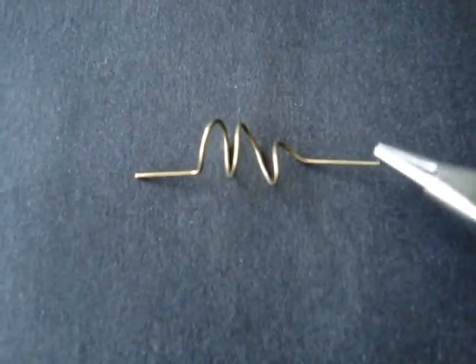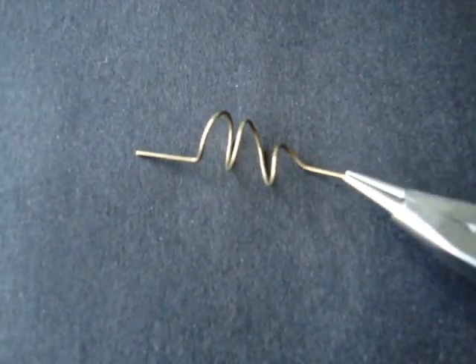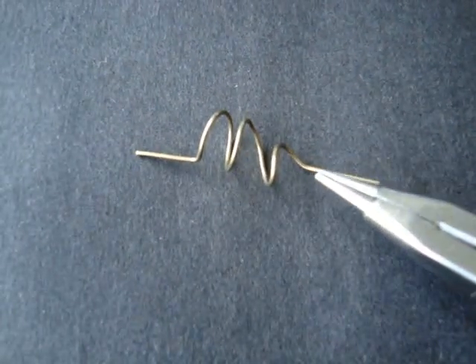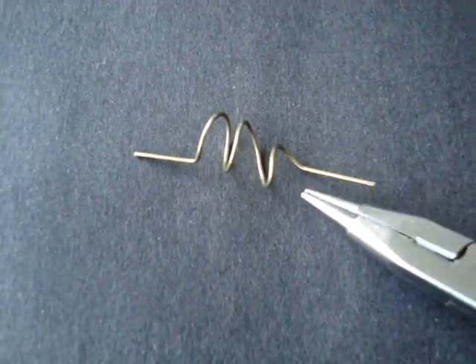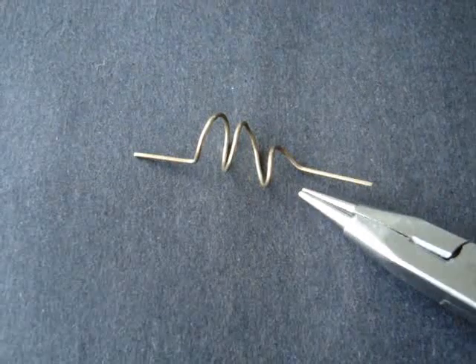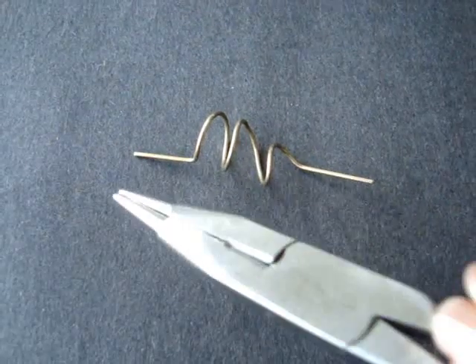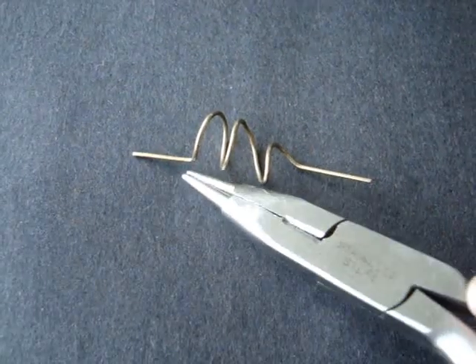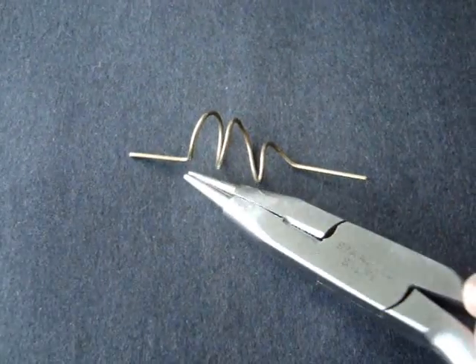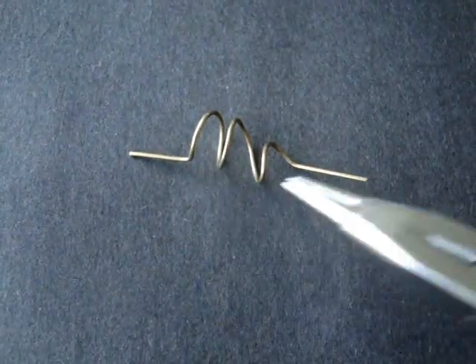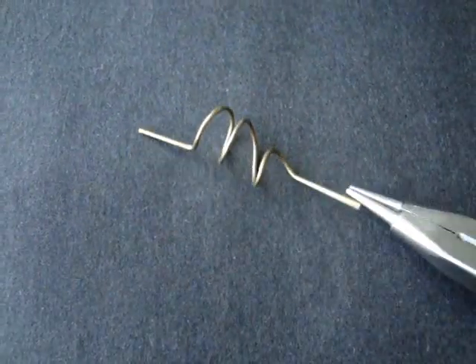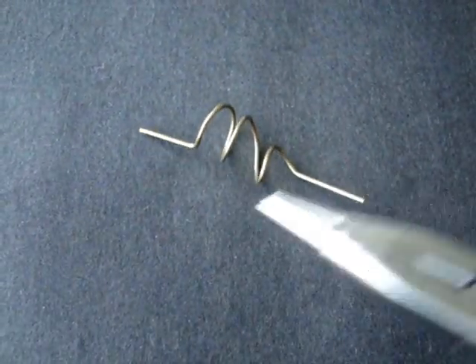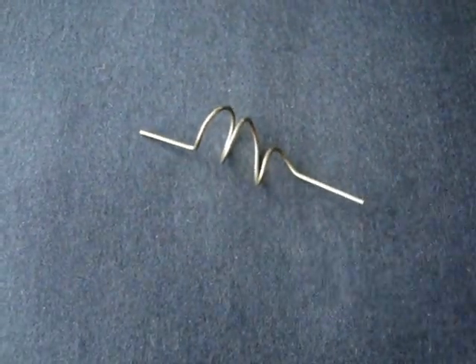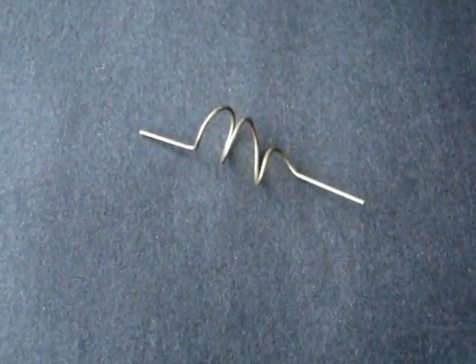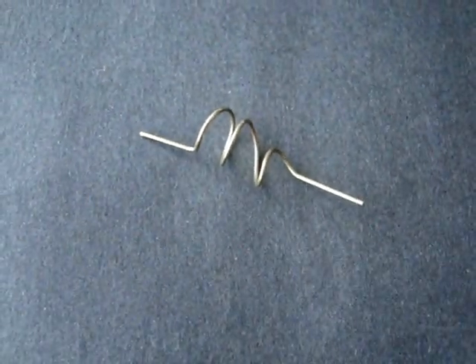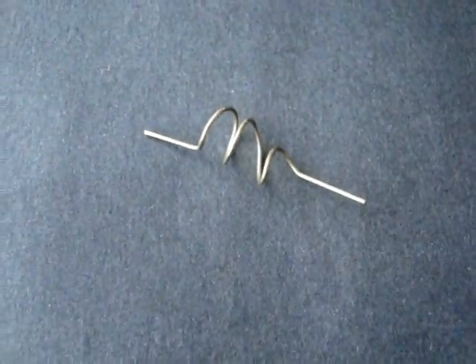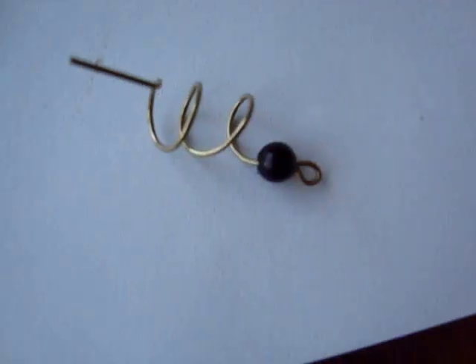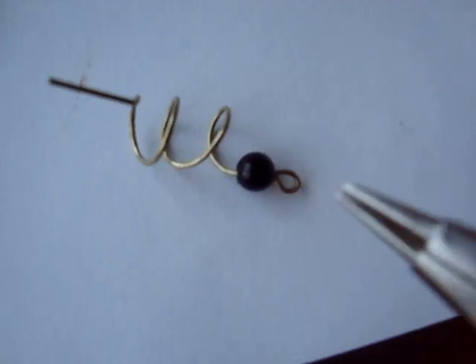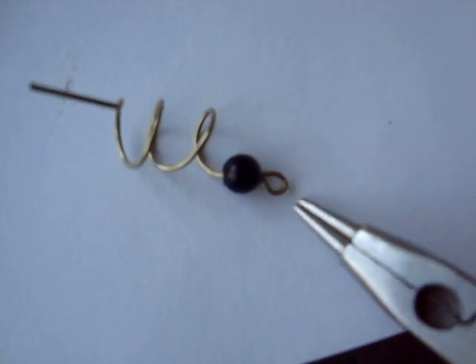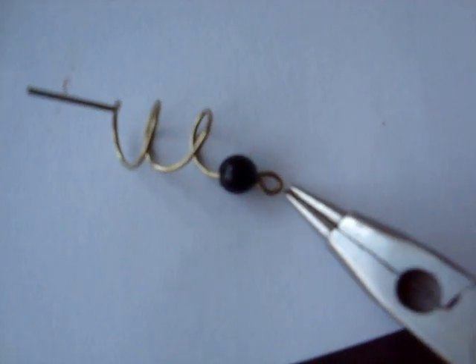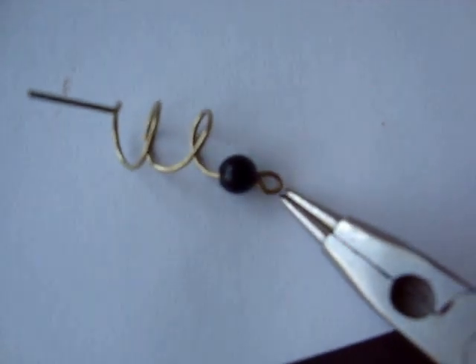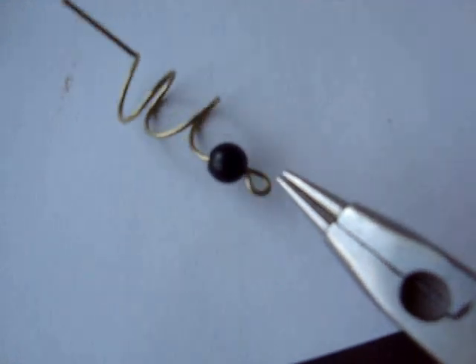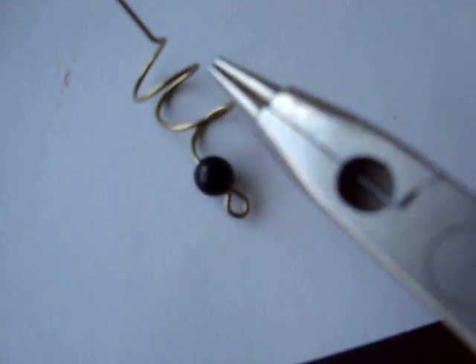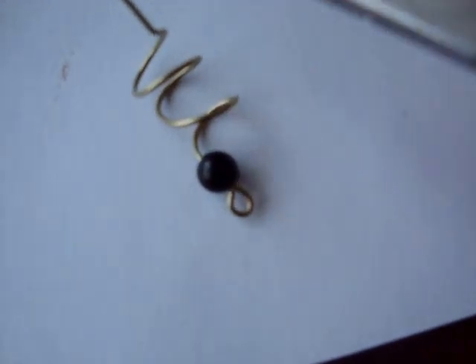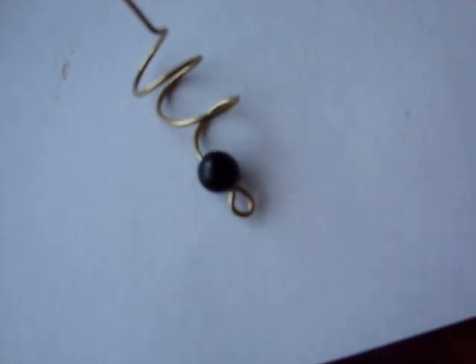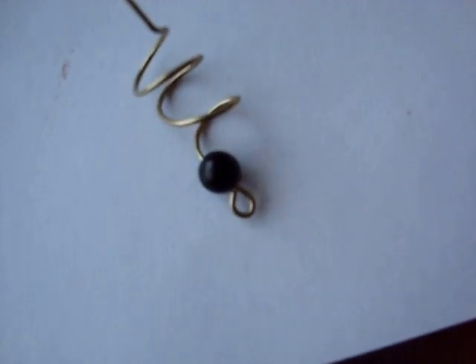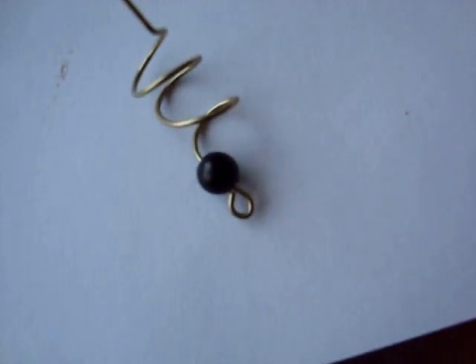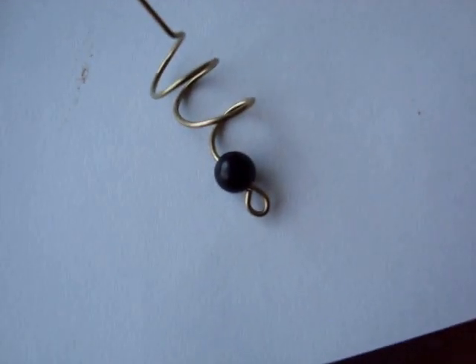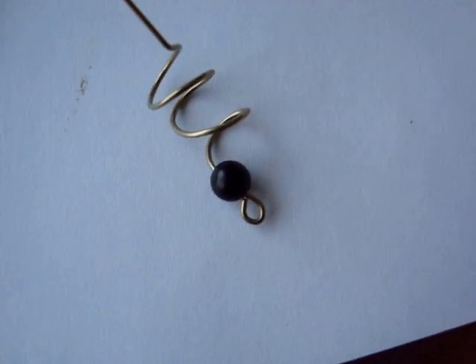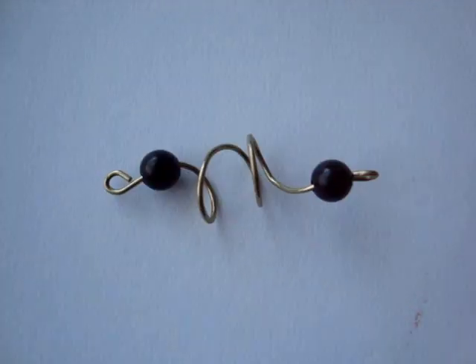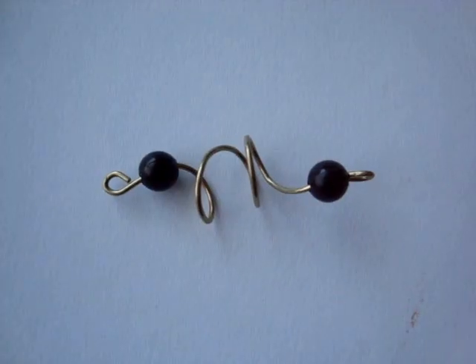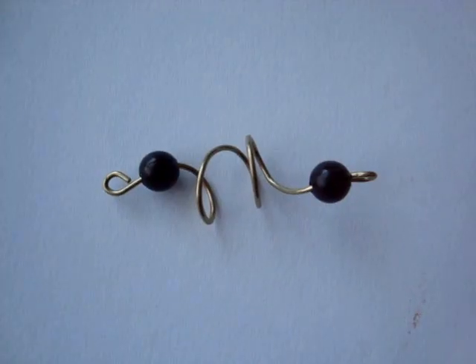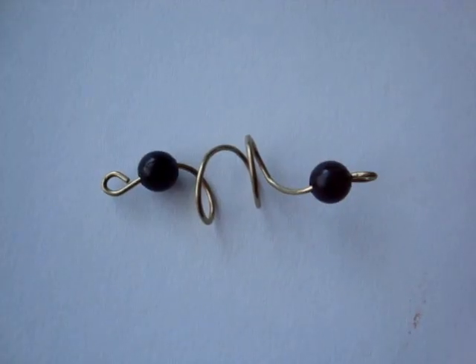I'm going to place a bead on here and on here, and I'm going to make a loop — like this — and I'm going to do that on both ends. Like that.